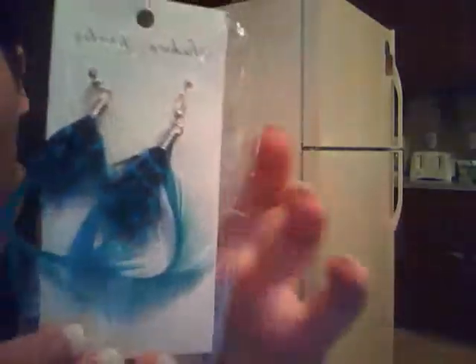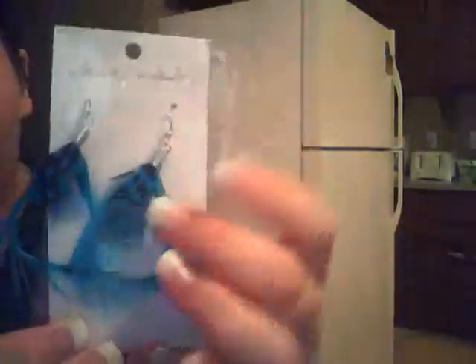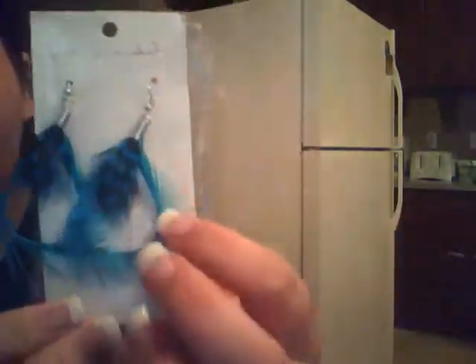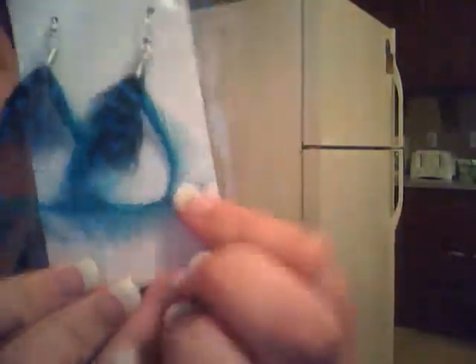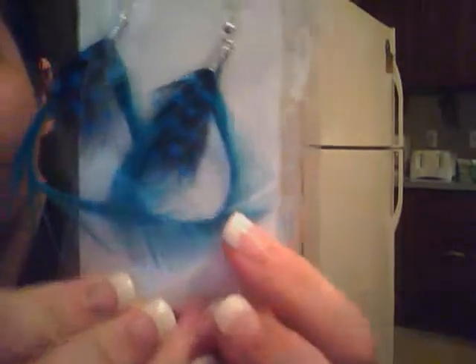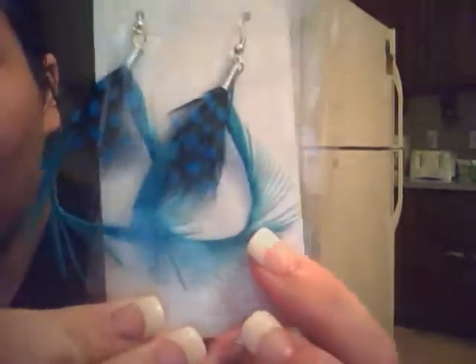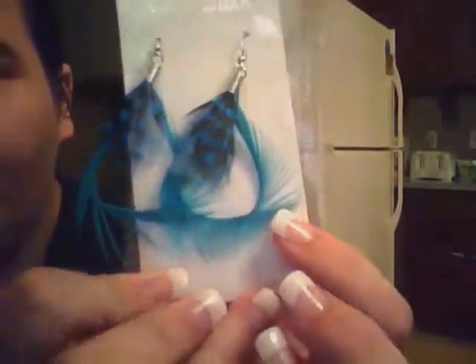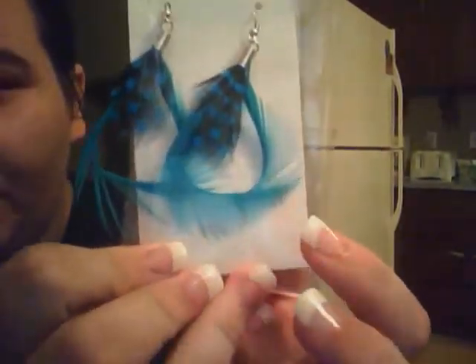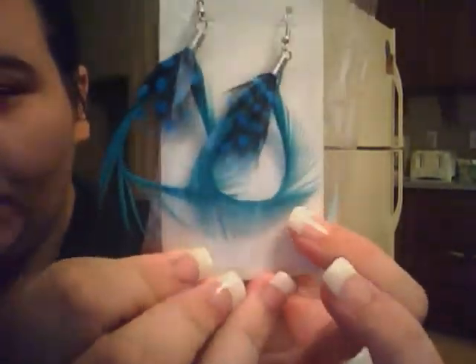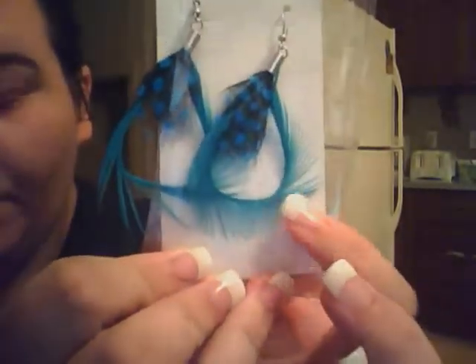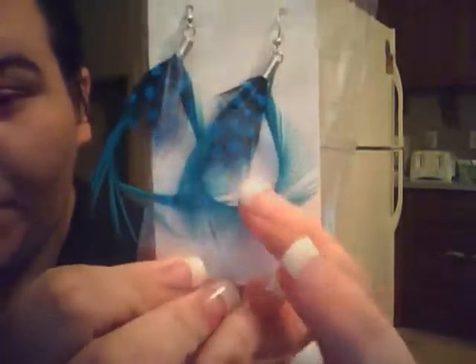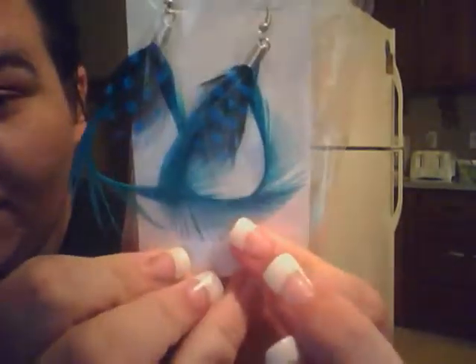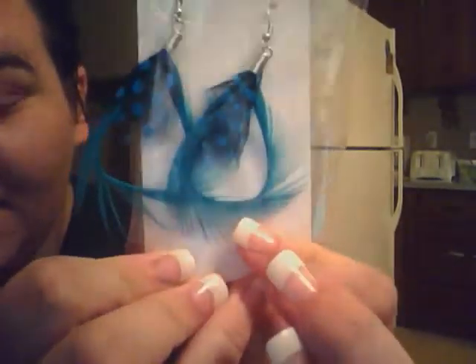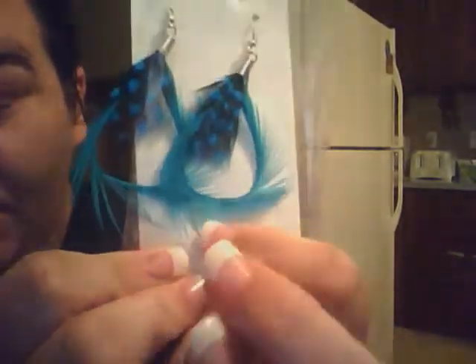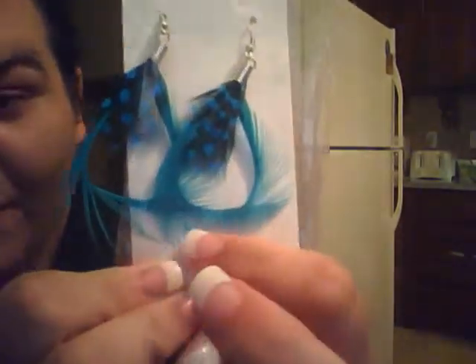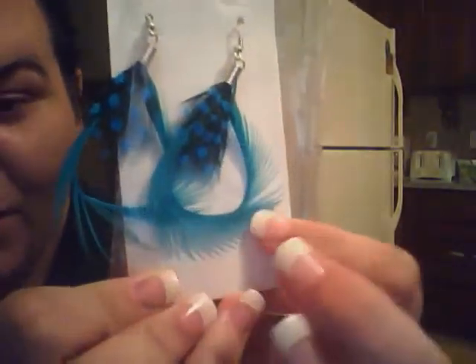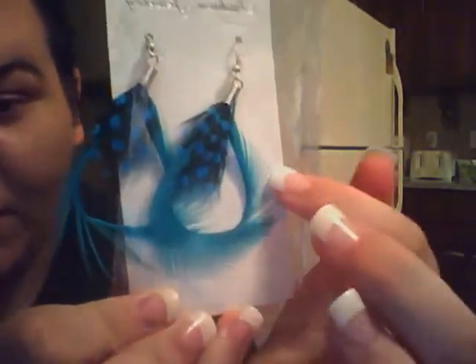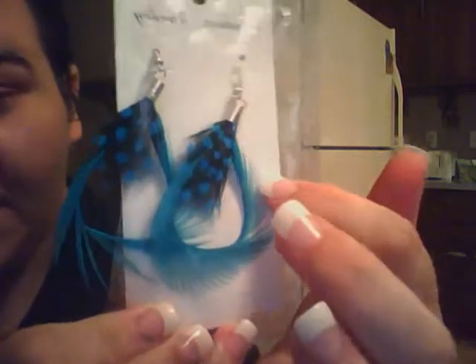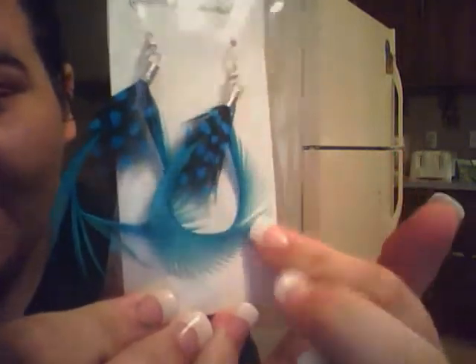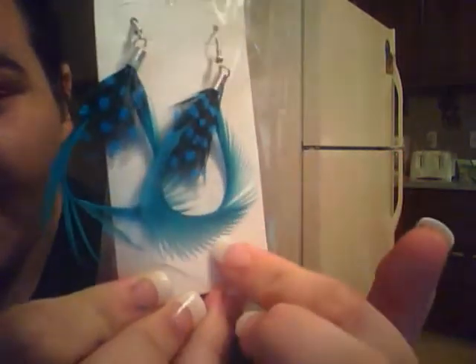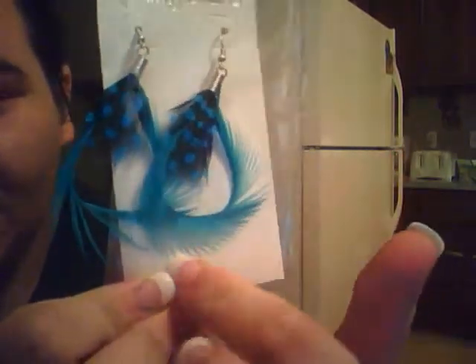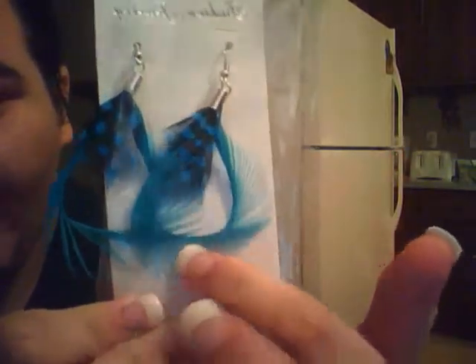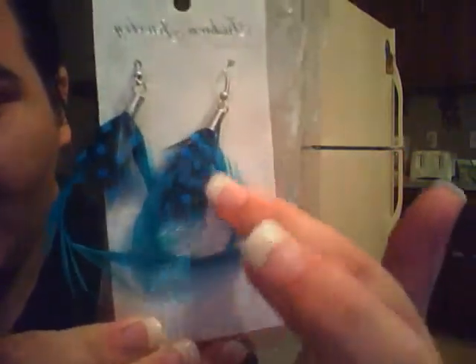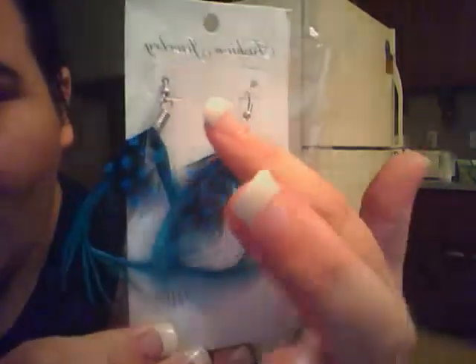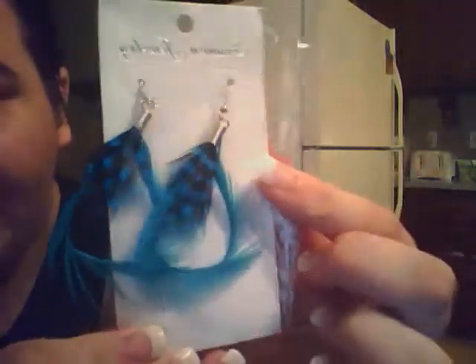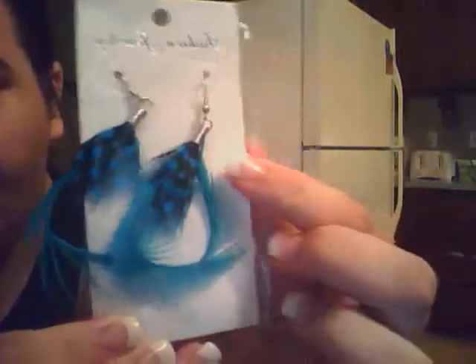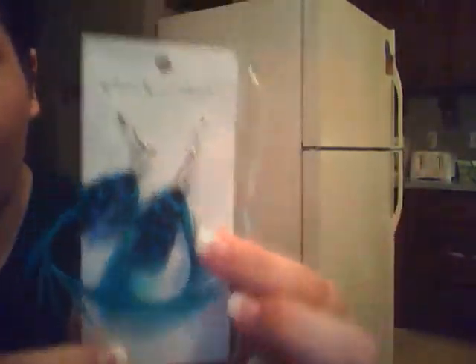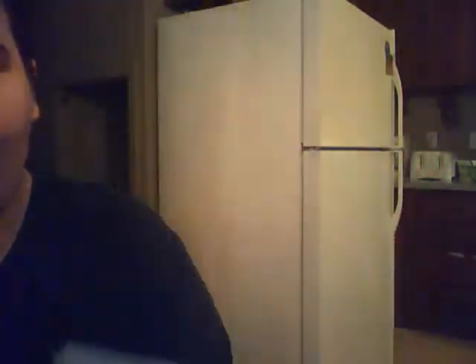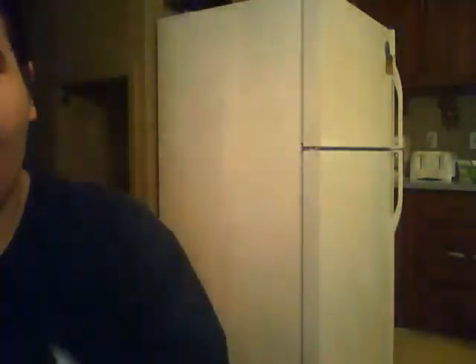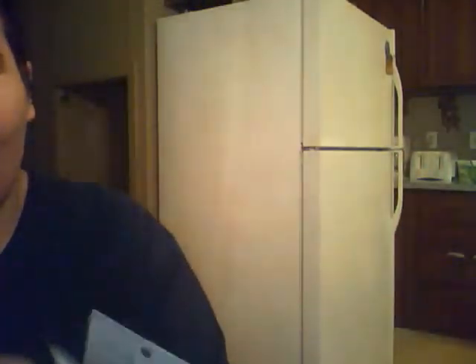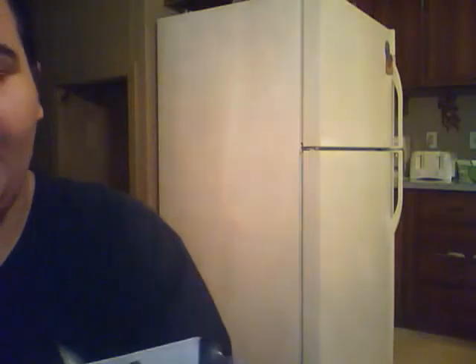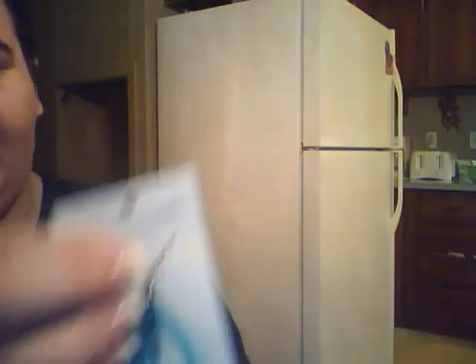These are really, really beautiful earrings. You can wear them out — they can be everyday casual wear. These earrings would go very well with a lot of things.